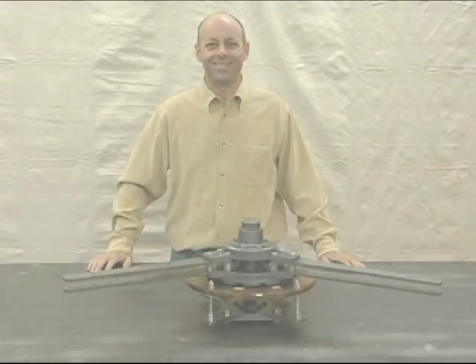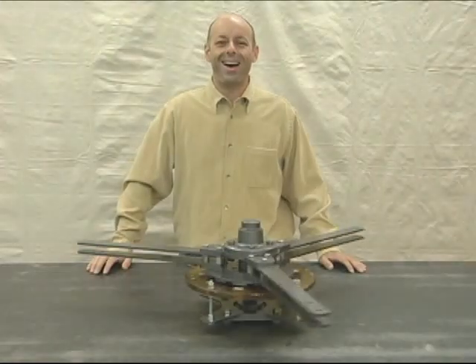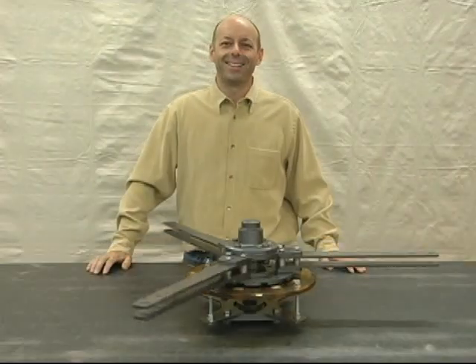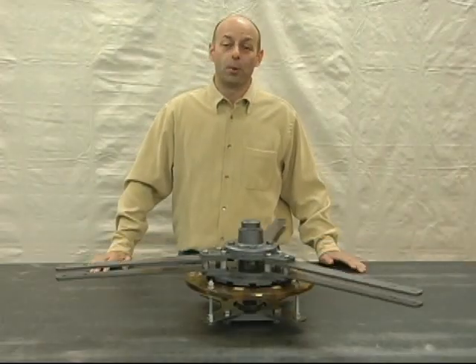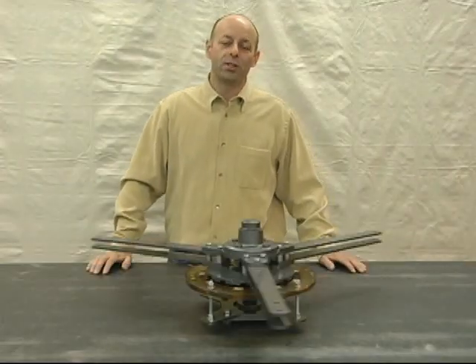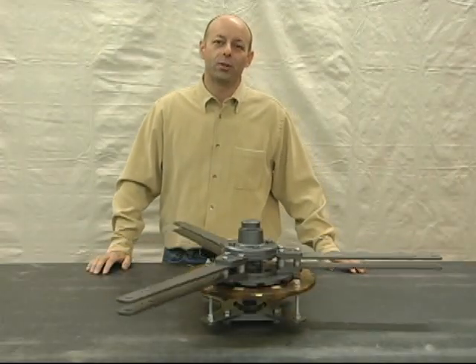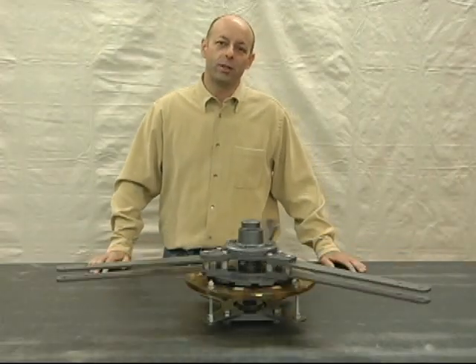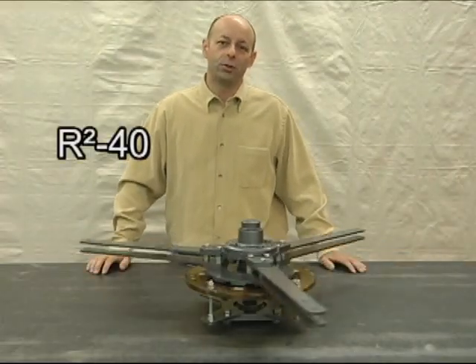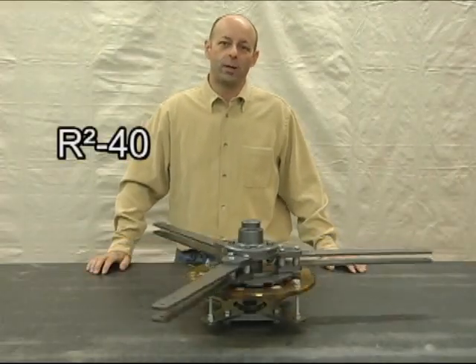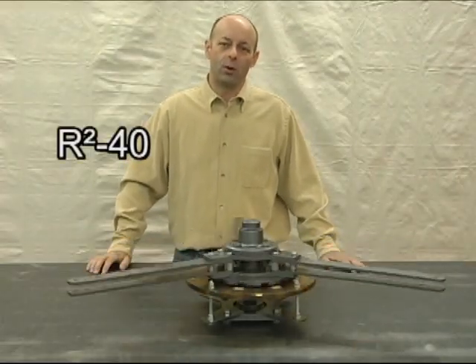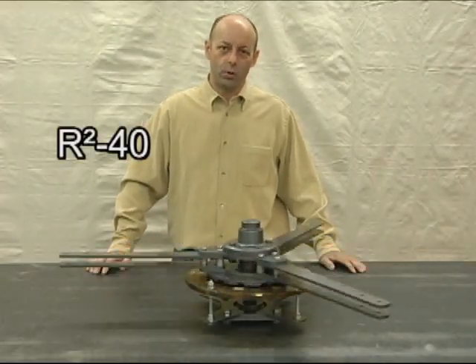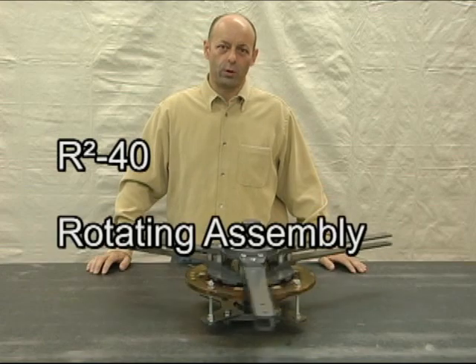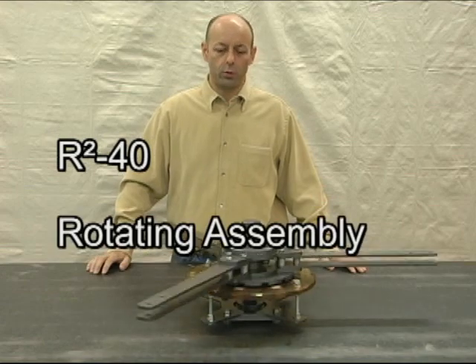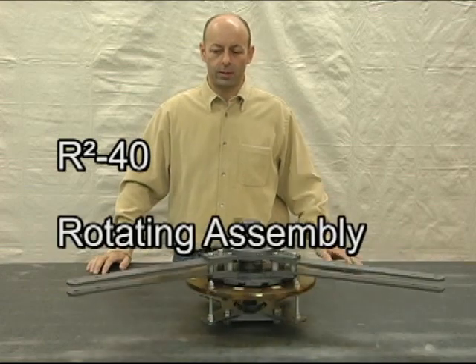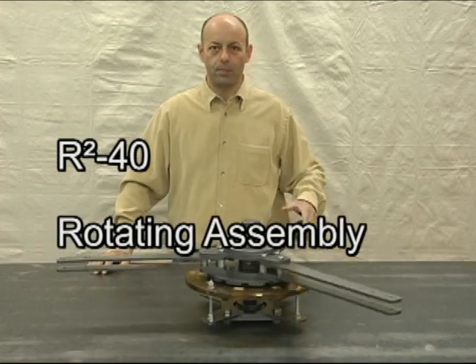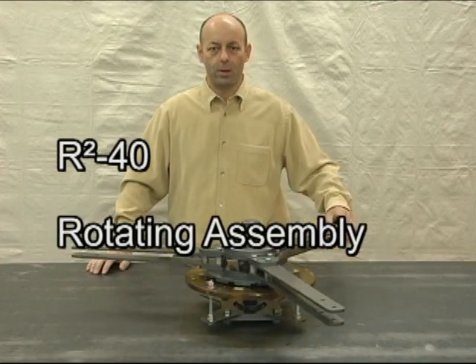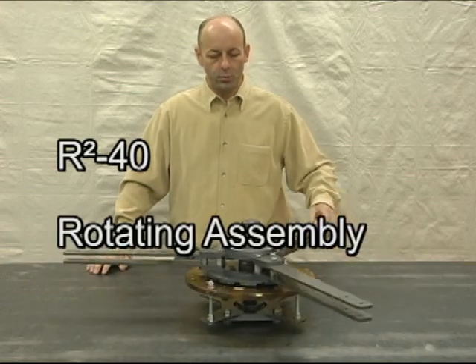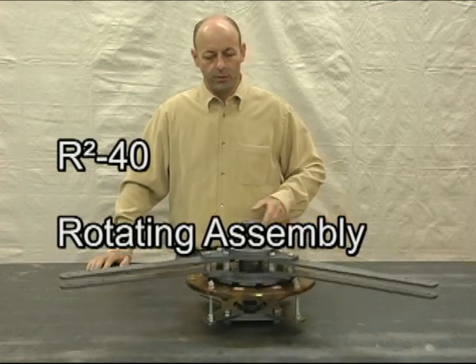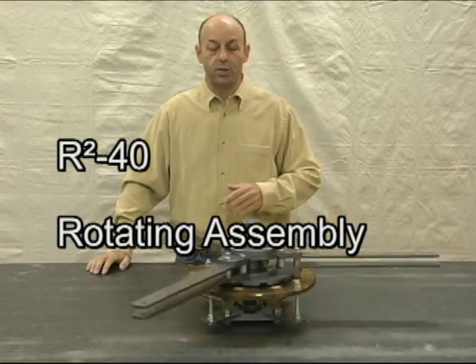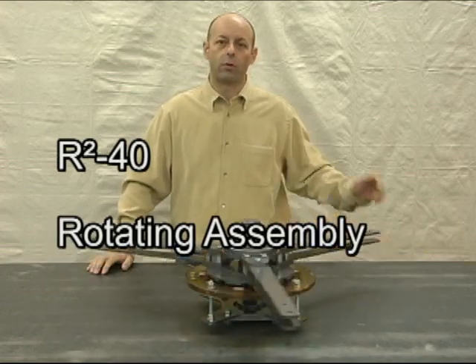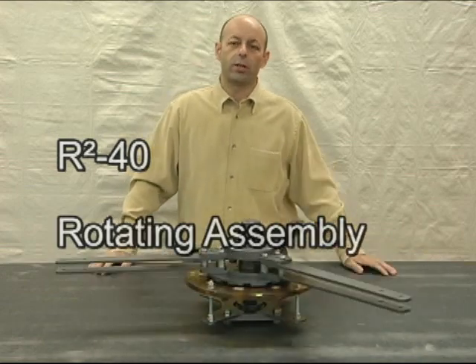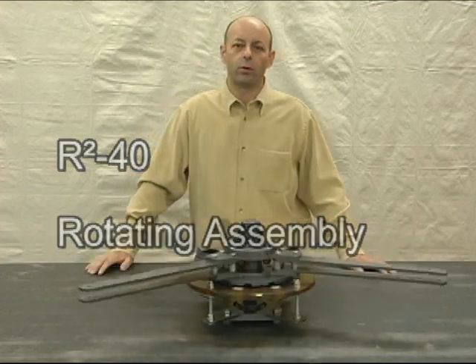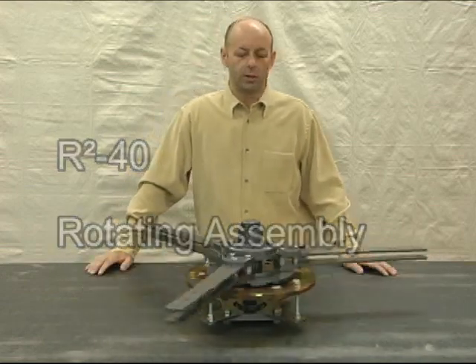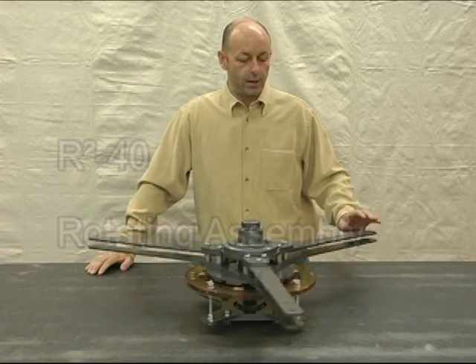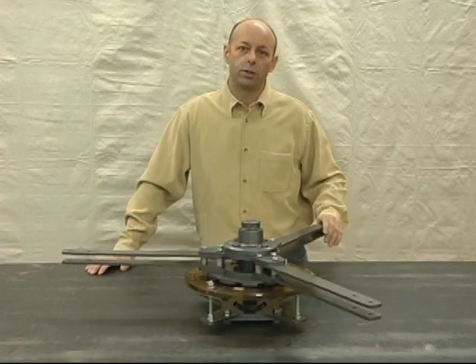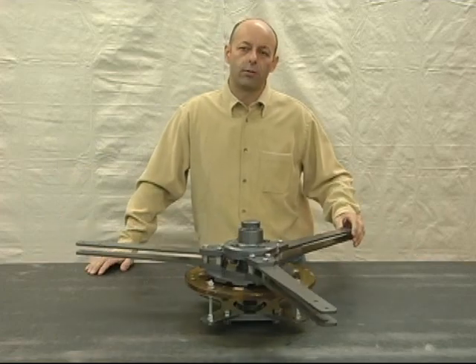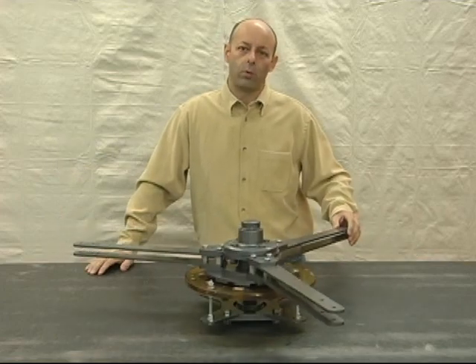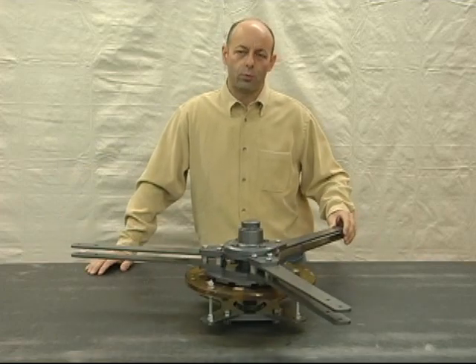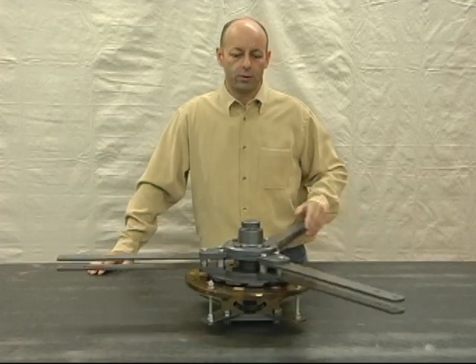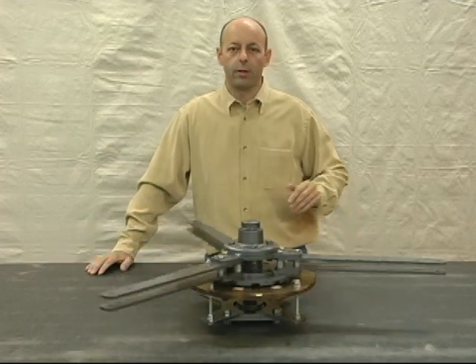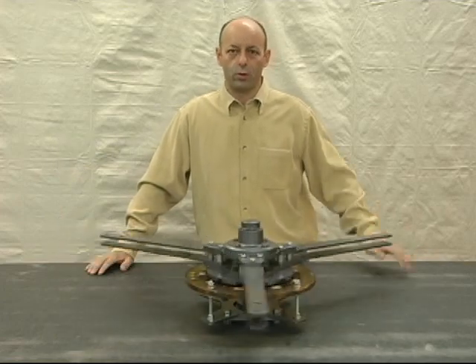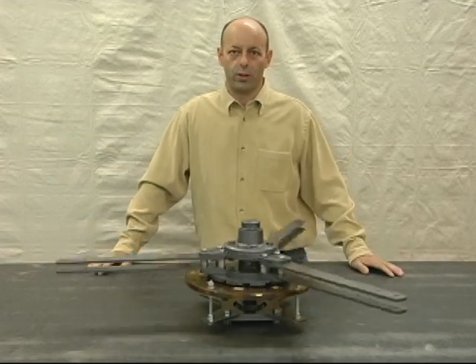Hi! The purpose of this video is to introduce you to our R-squared-40 rotating assembly. This was specifically designed for vertical axis wind turbines and also designed for our Wind Razor family of wind turbine wings.